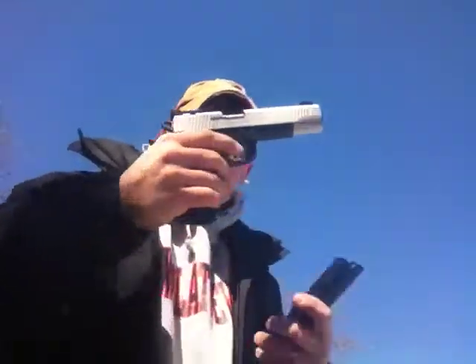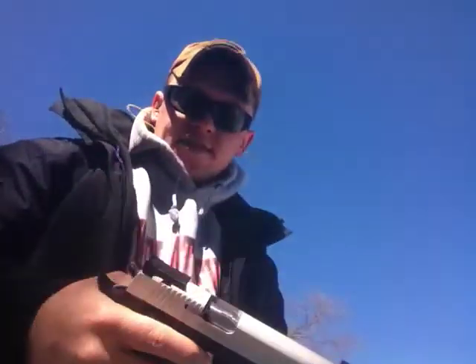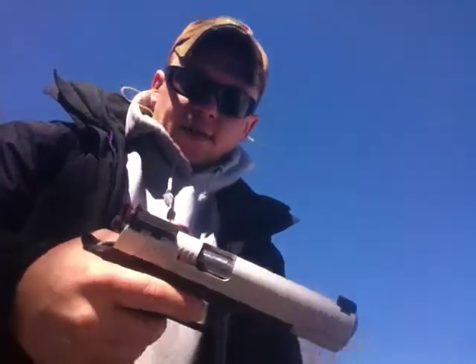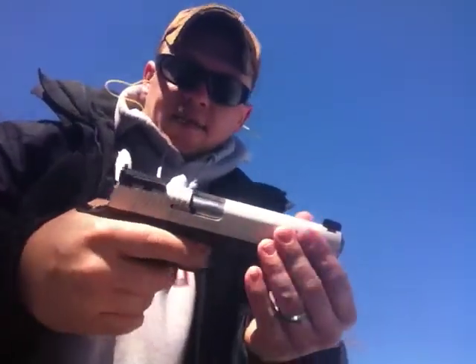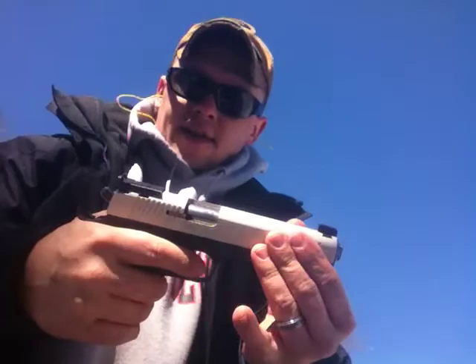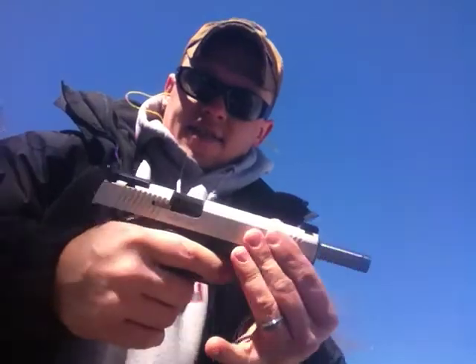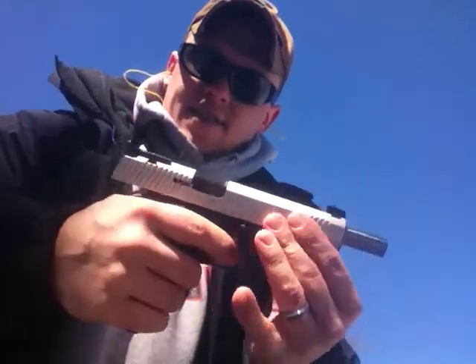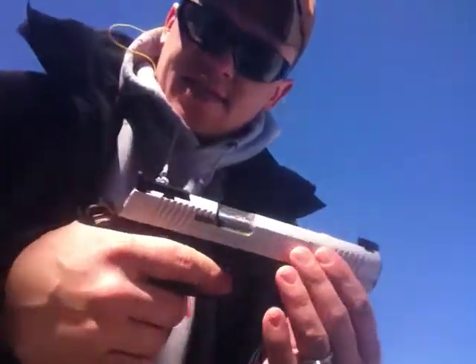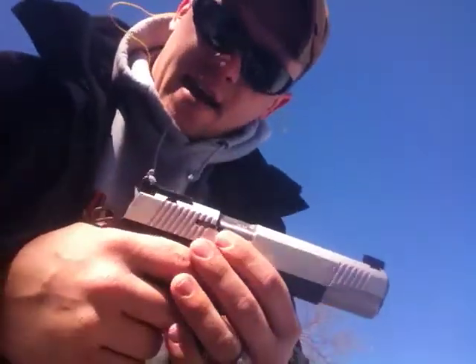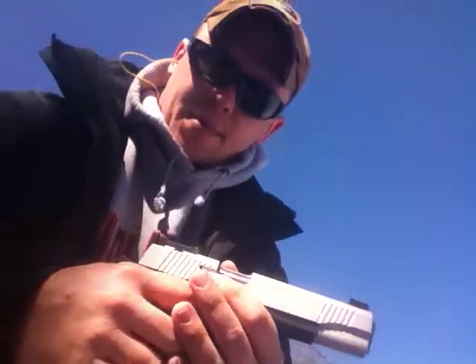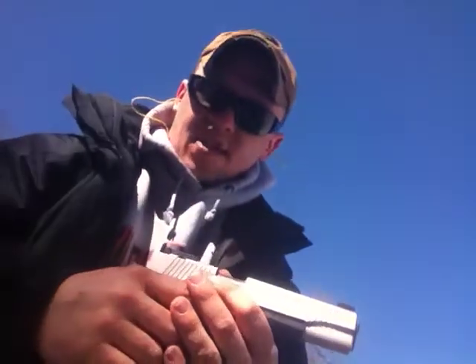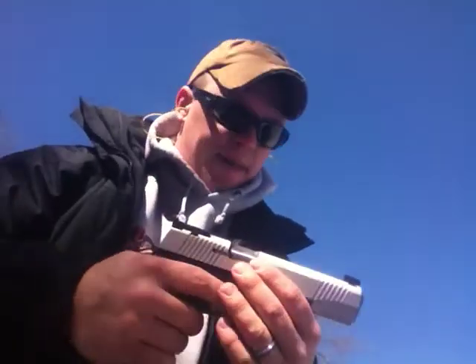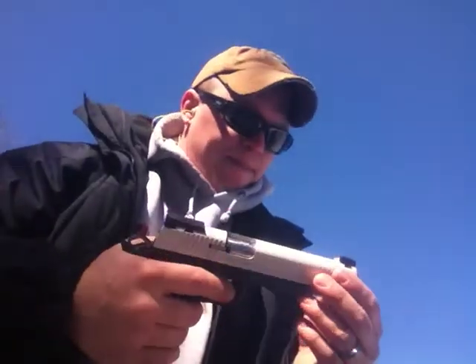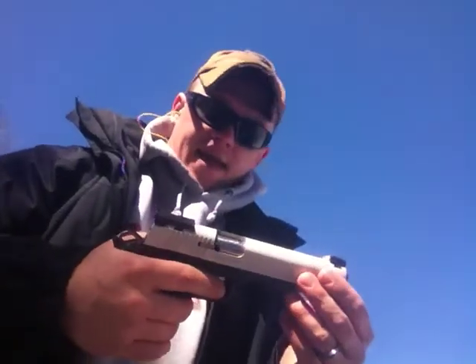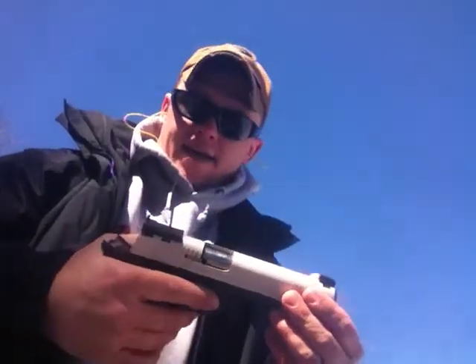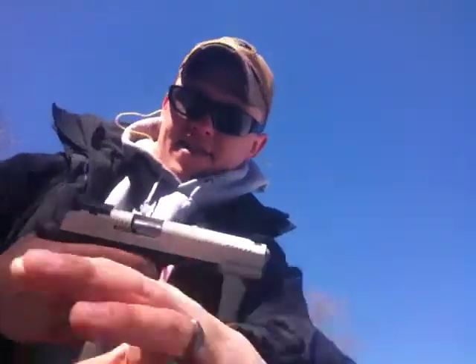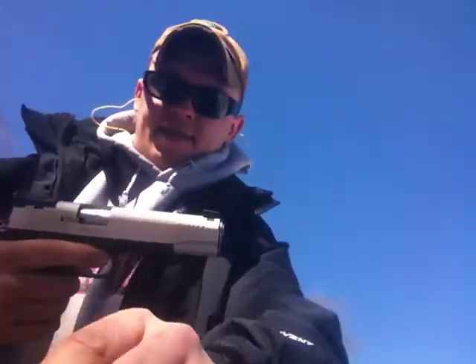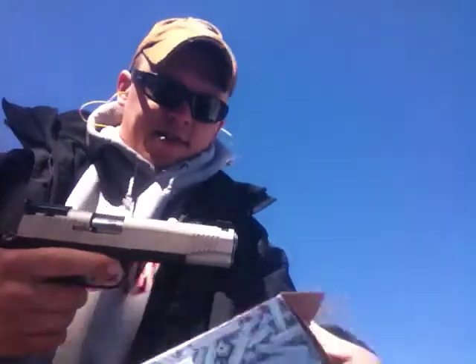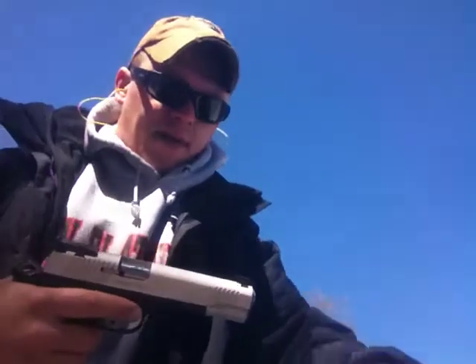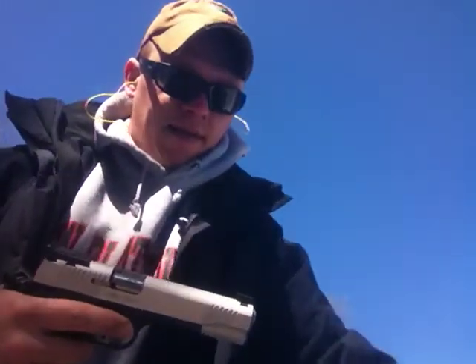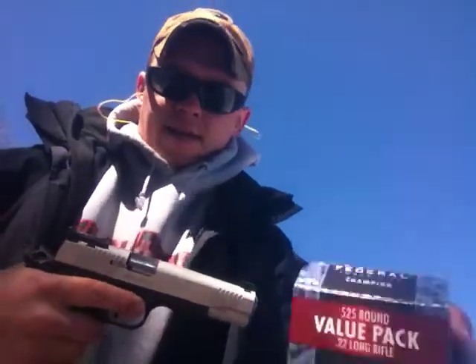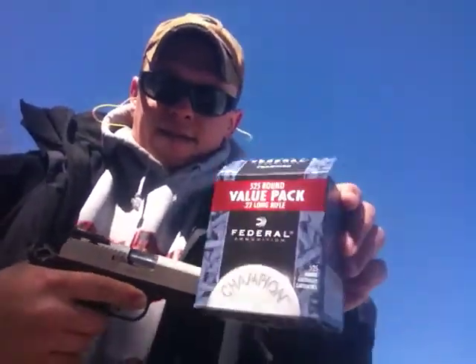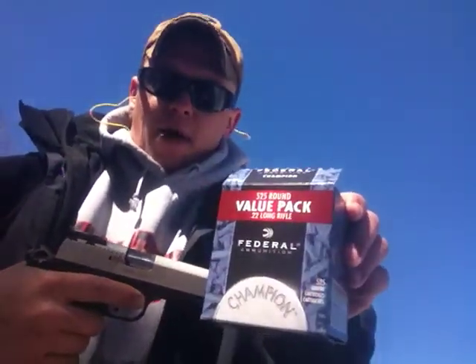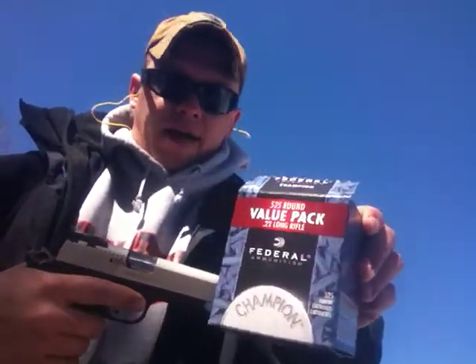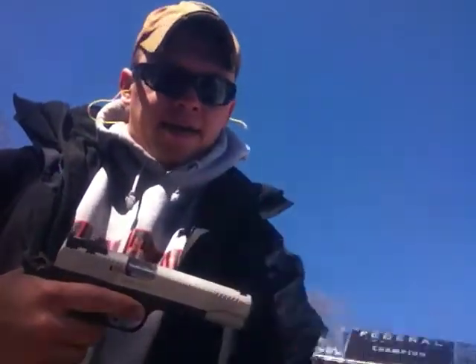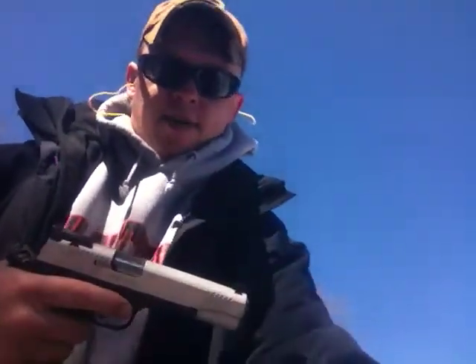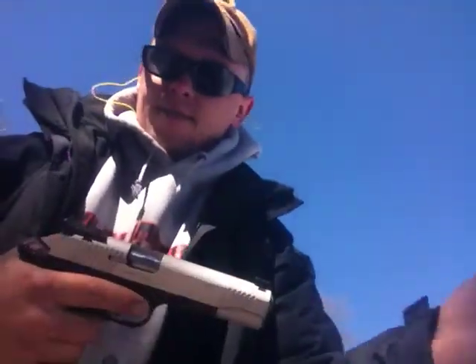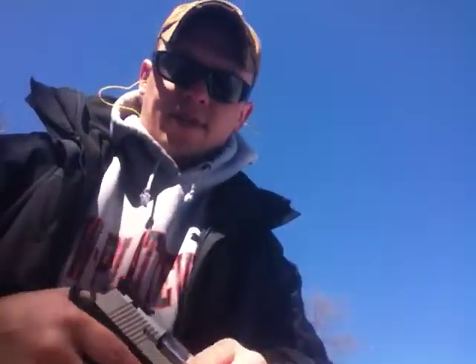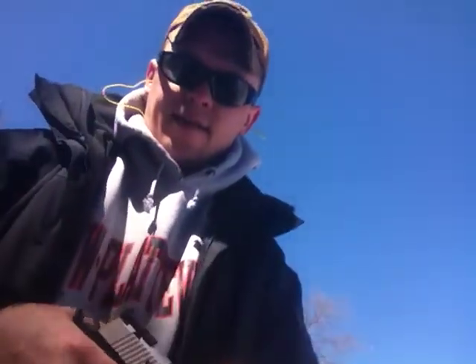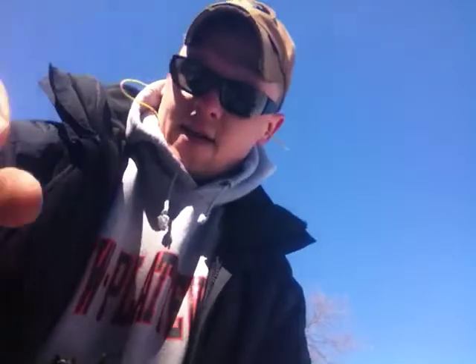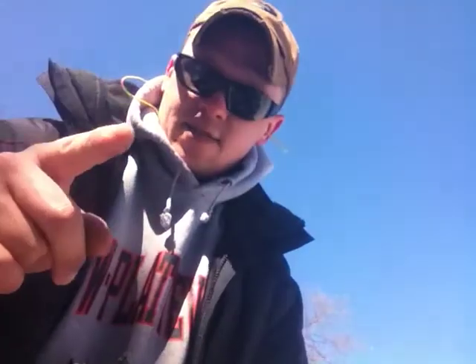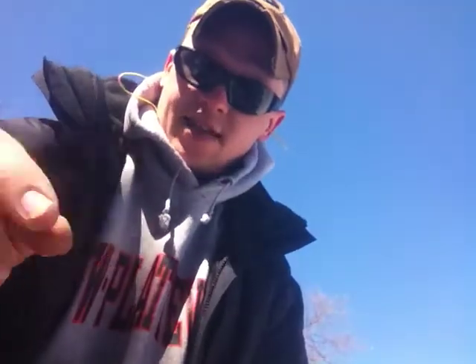So, just a little range review. Just that one little stovepipe, but this is just normal federal bulk pack, so works great. Catch you later.